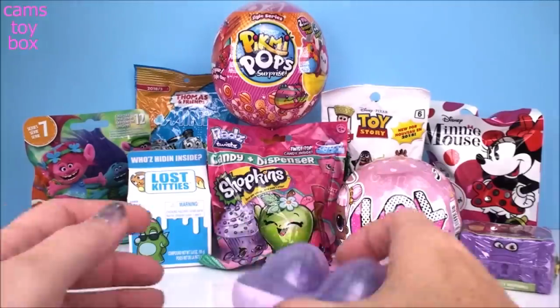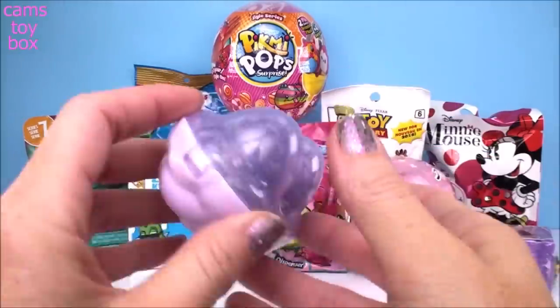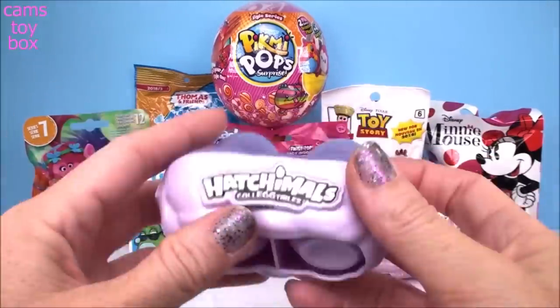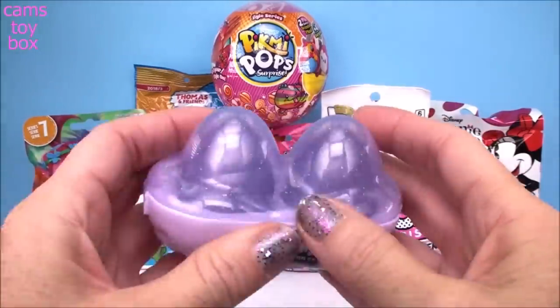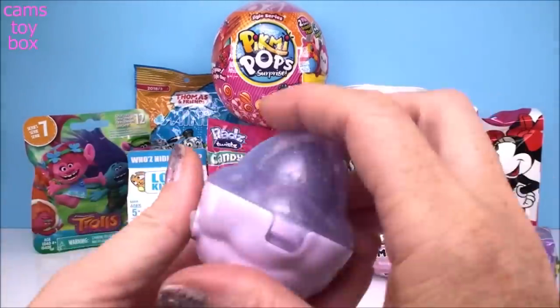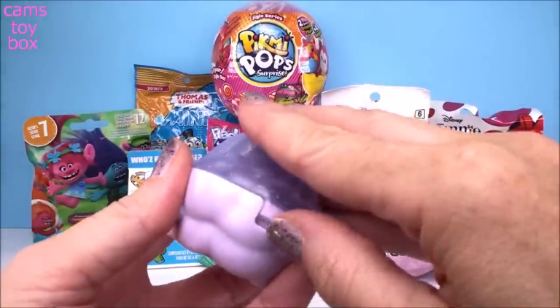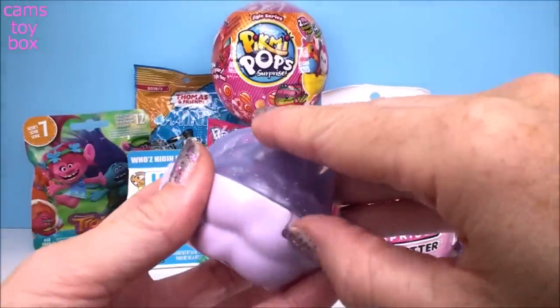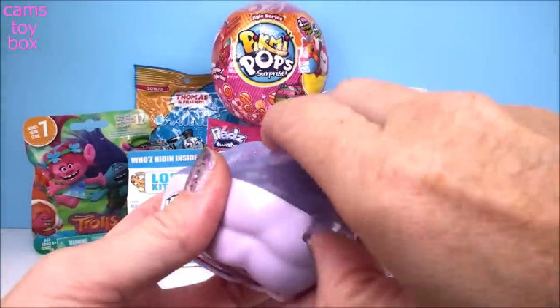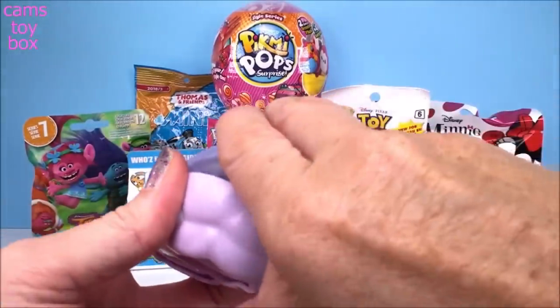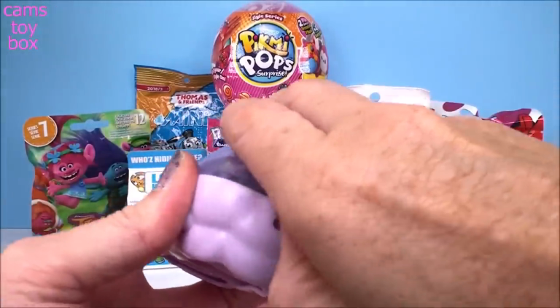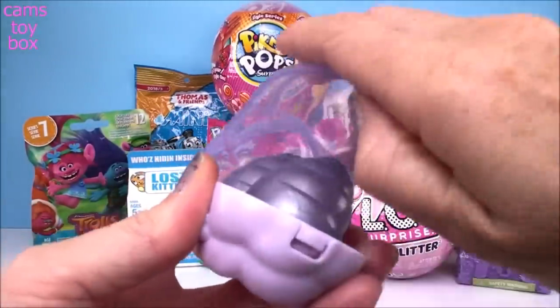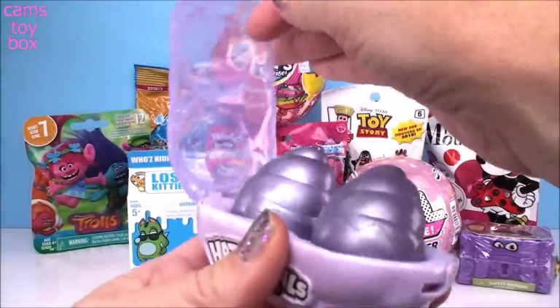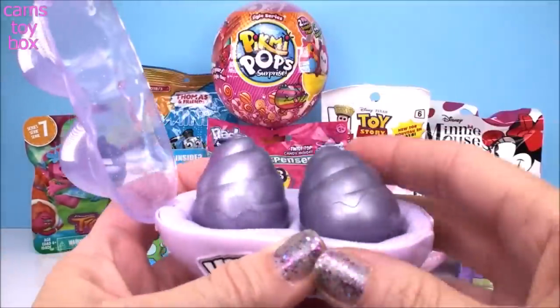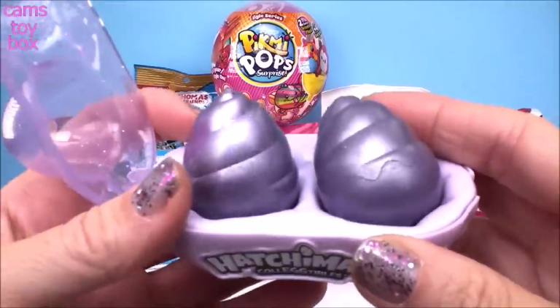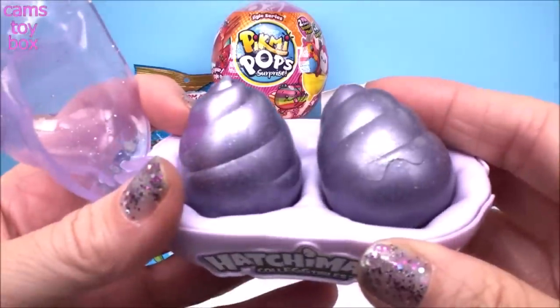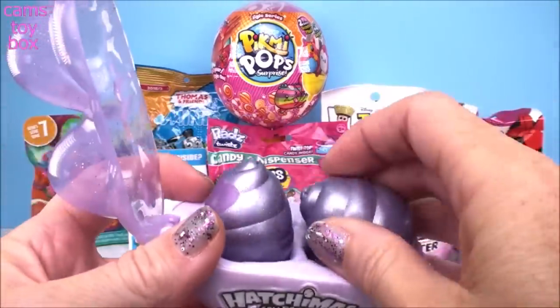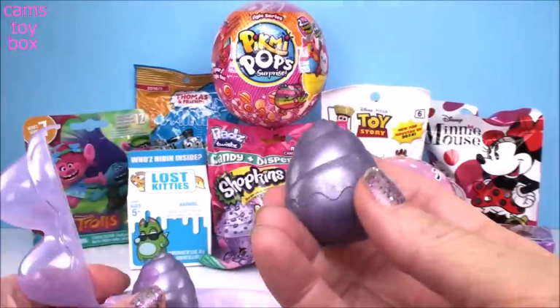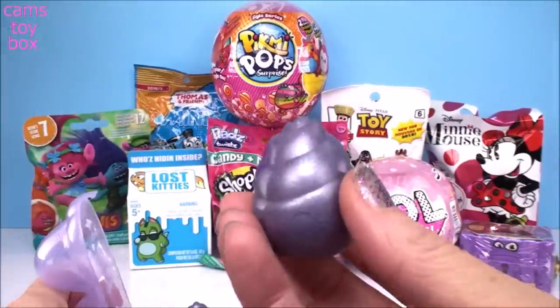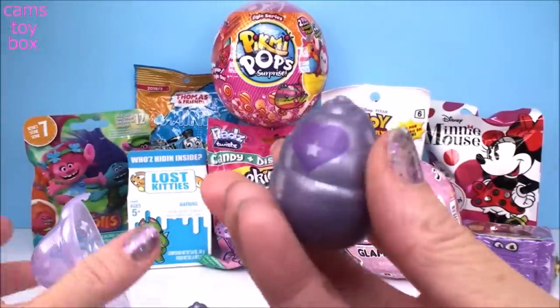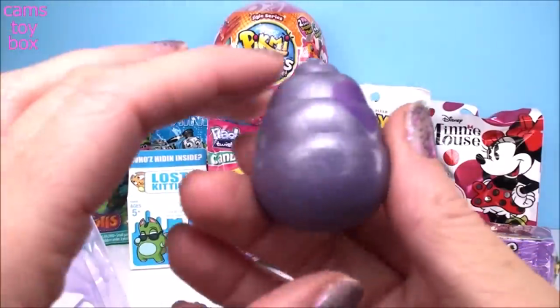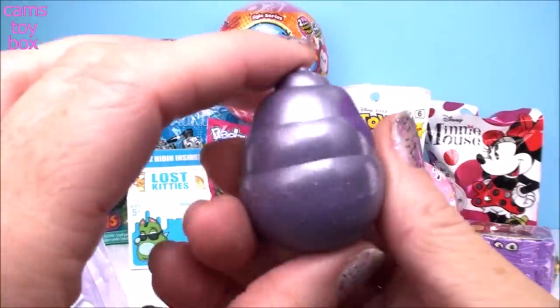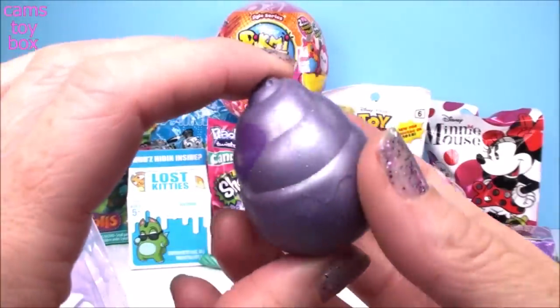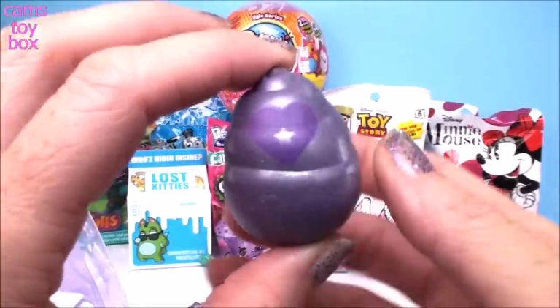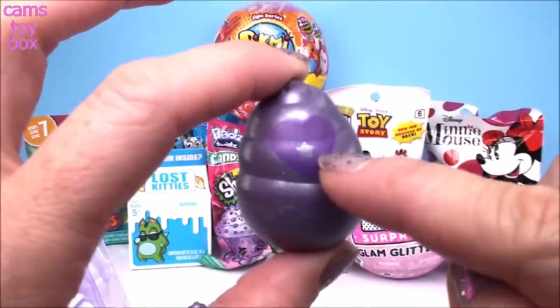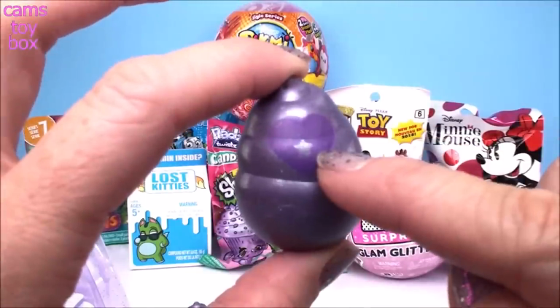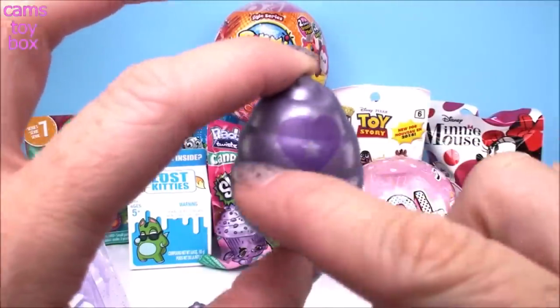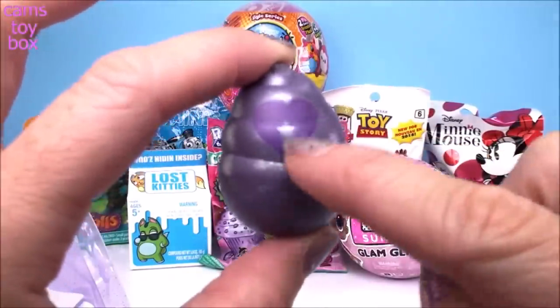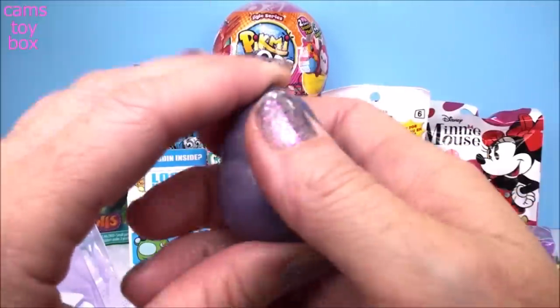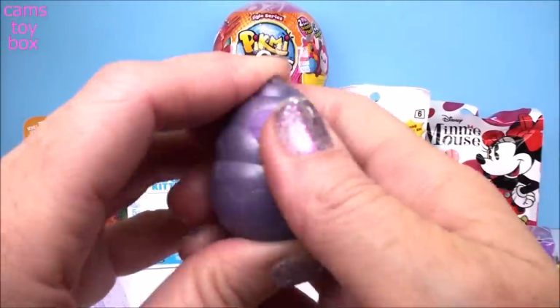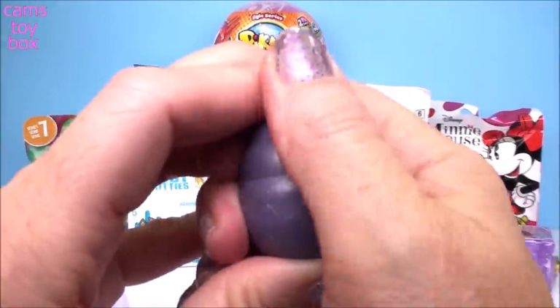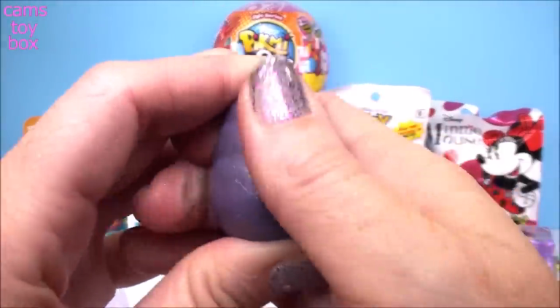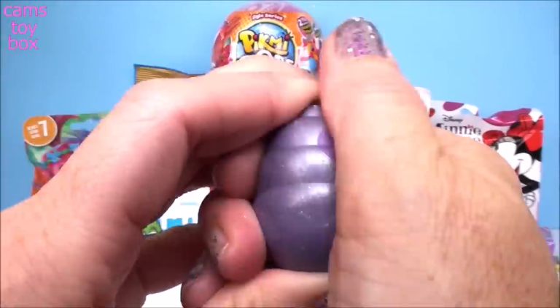So the first thing about these that are really, really cool is that they're not egg shaped — they're unicorn horn shaped. Super cool, purple, glittery. Same thing as the other eggs, it has the purple heart that you have to rub until it turns pink.